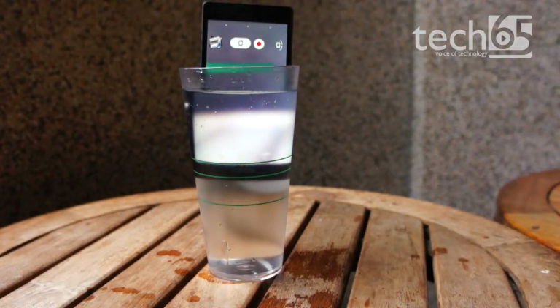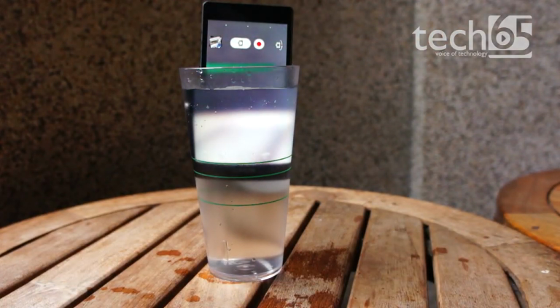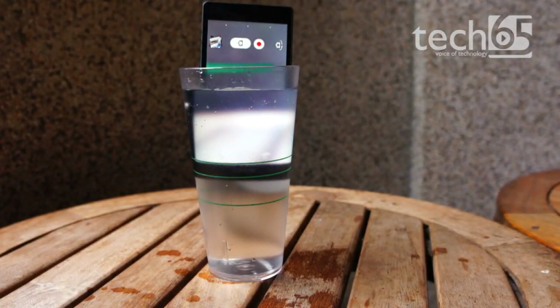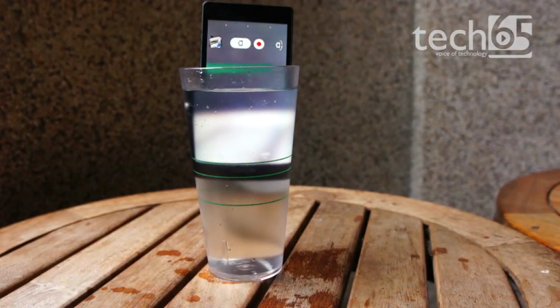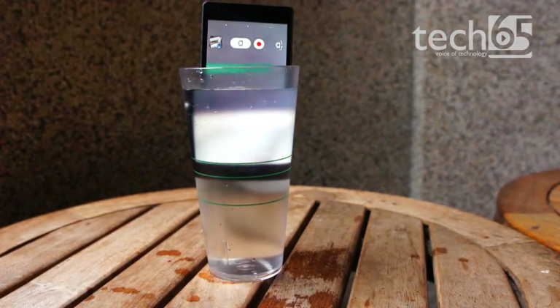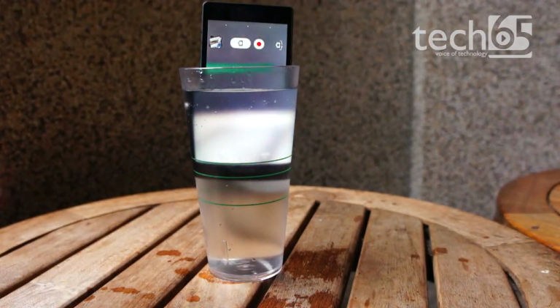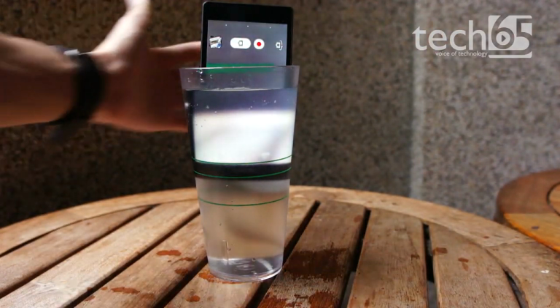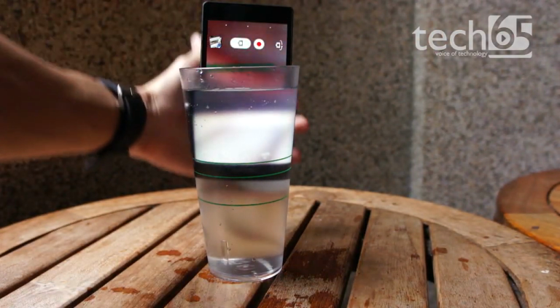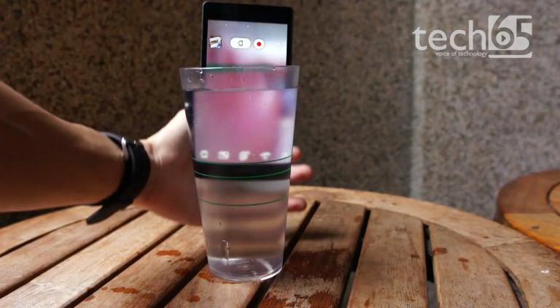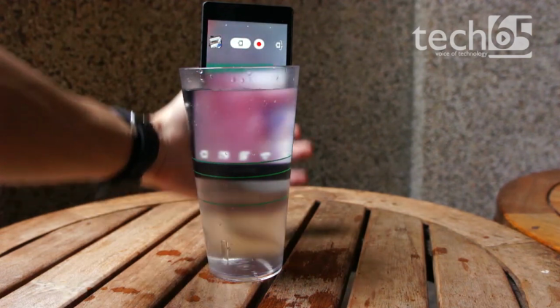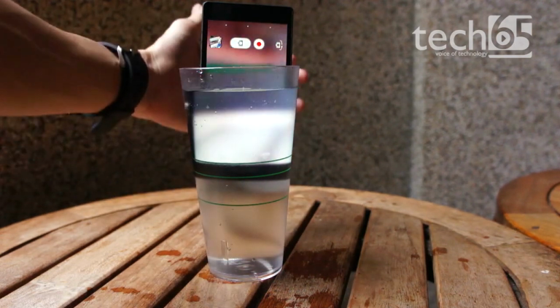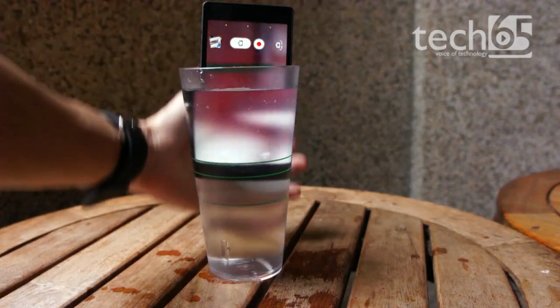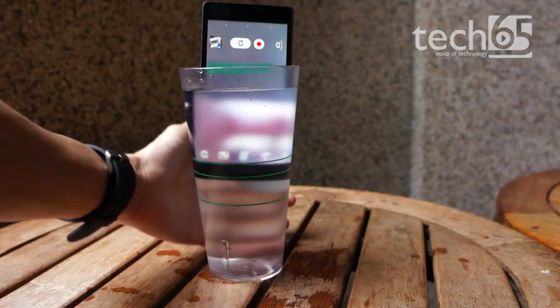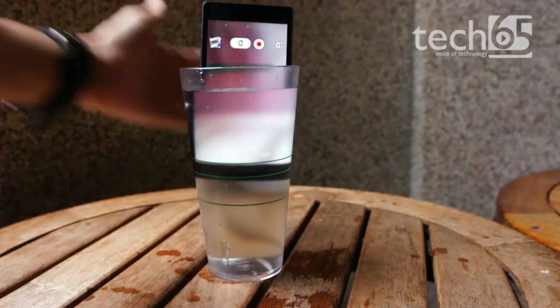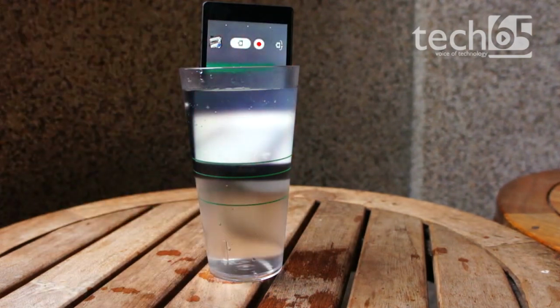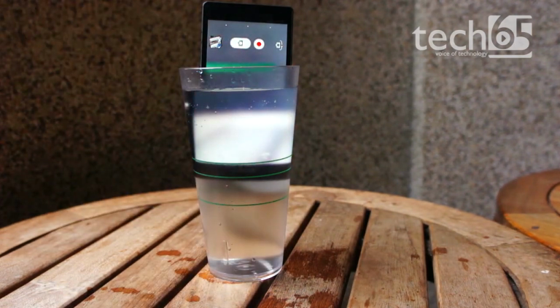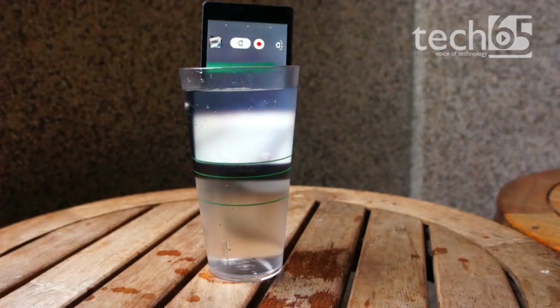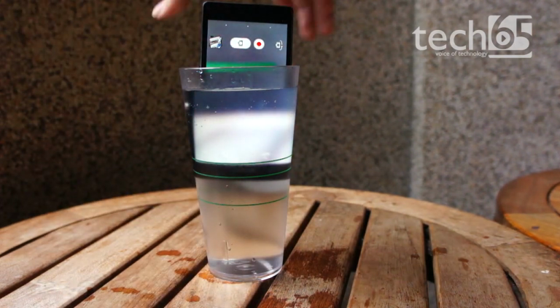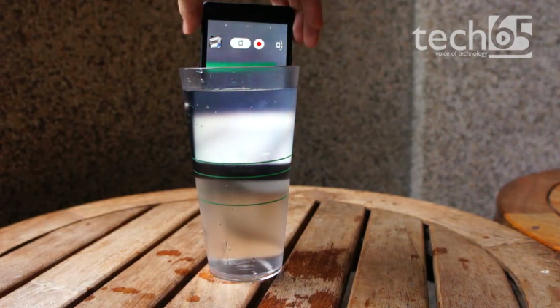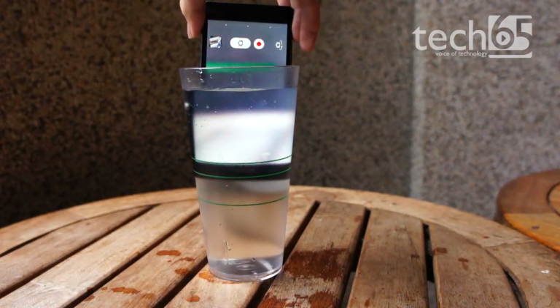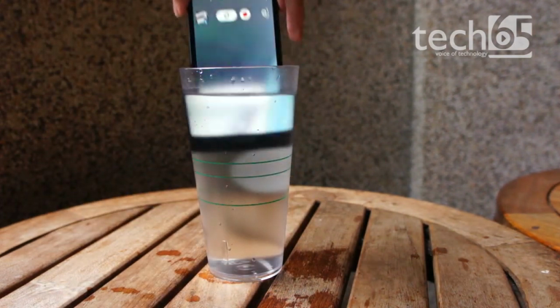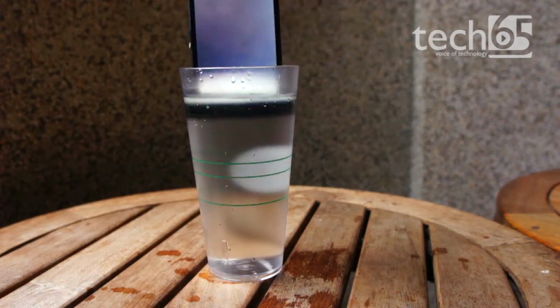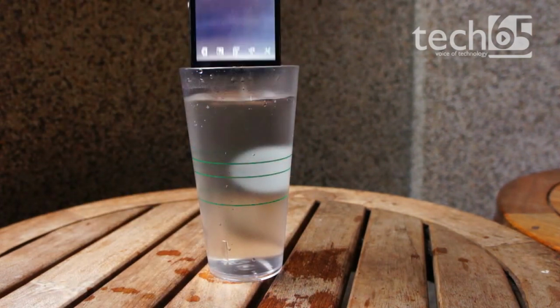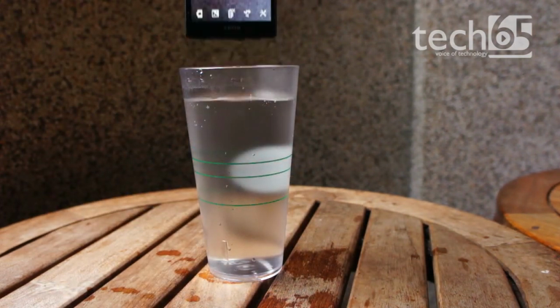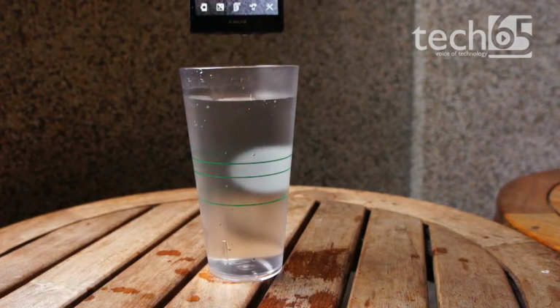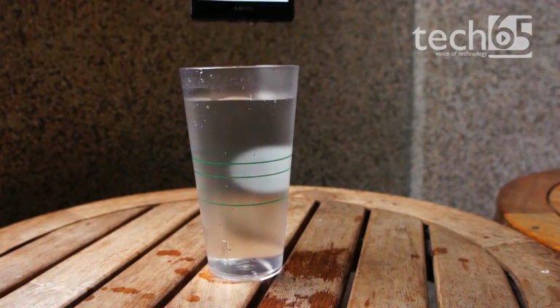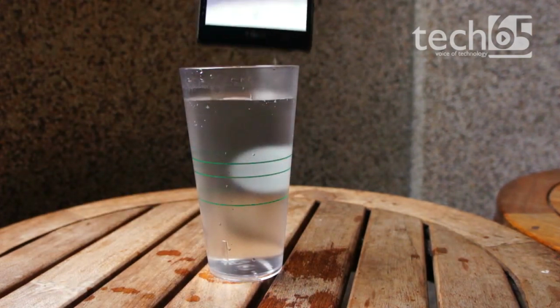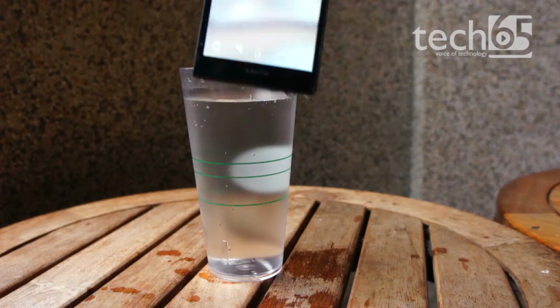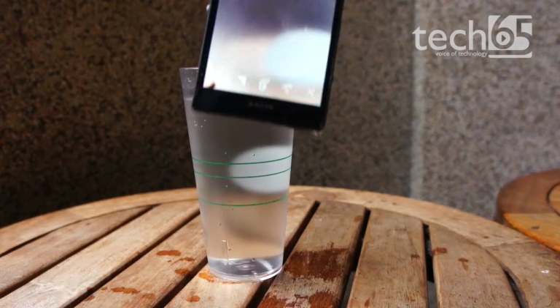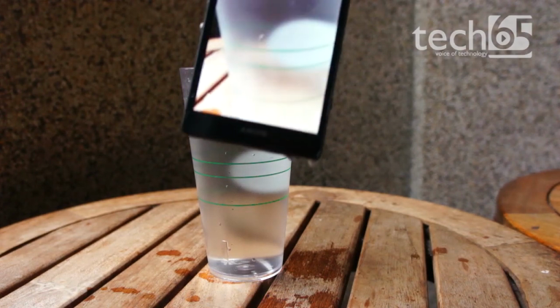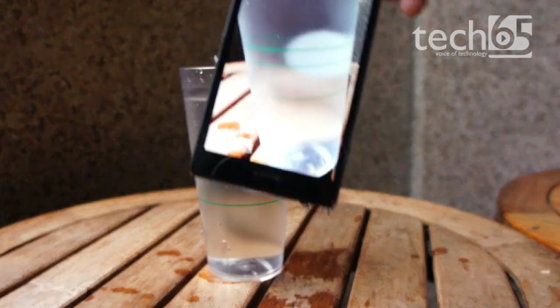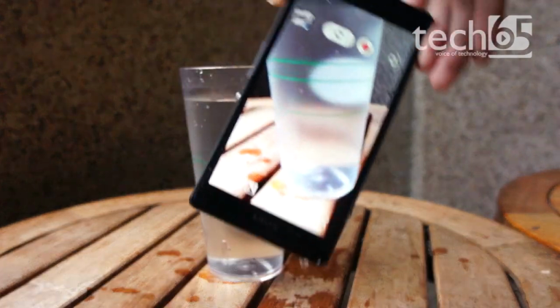That's right — the Xperia Z, like the Xperia Go, can be submerged in up to 5 meters of water for up to 30 minutes, well enough for you to pick it up if you dropped it into a pool.